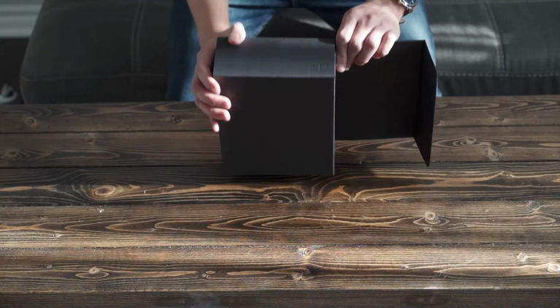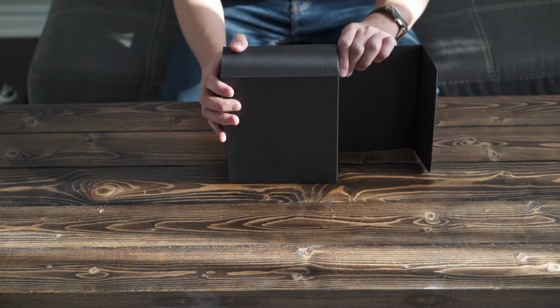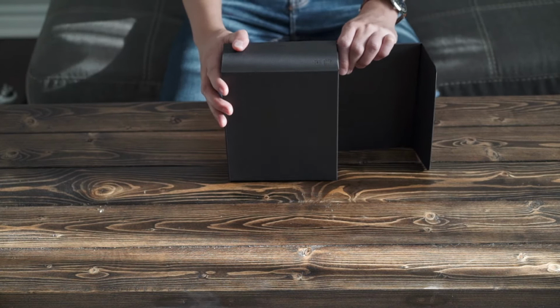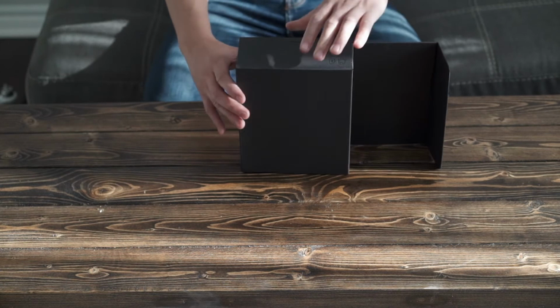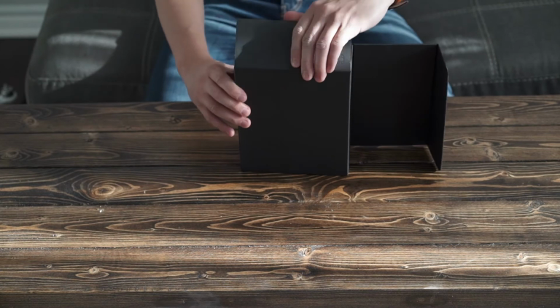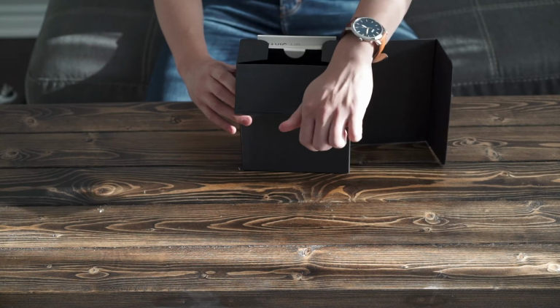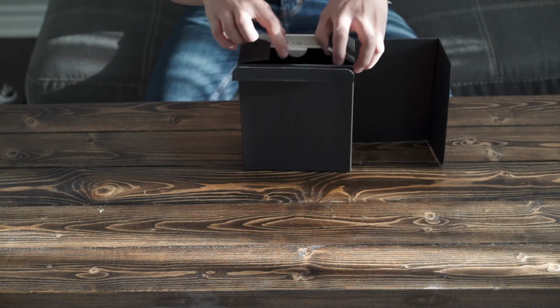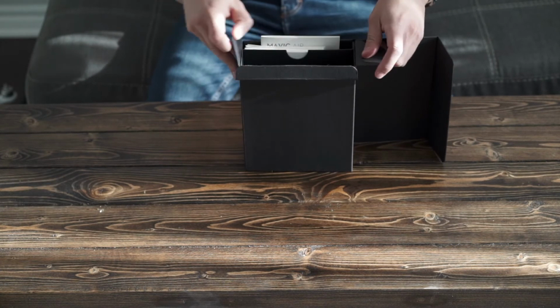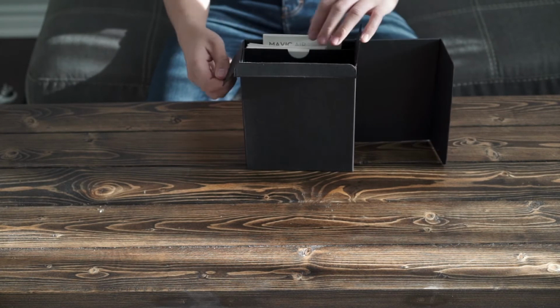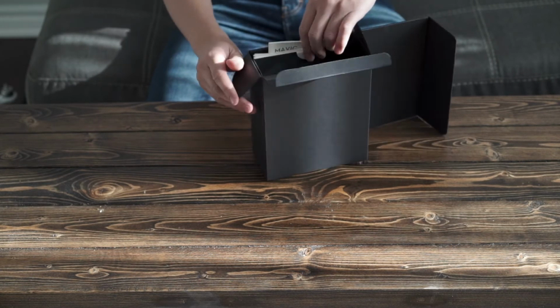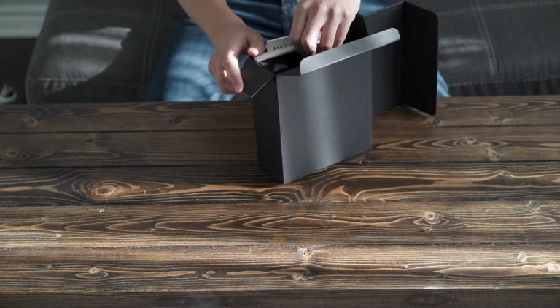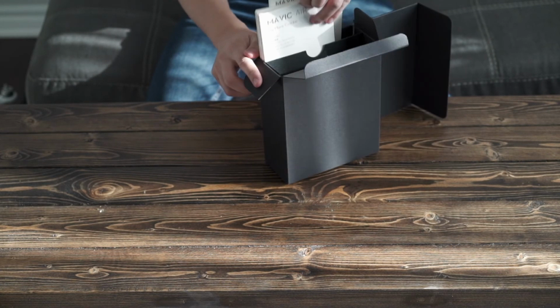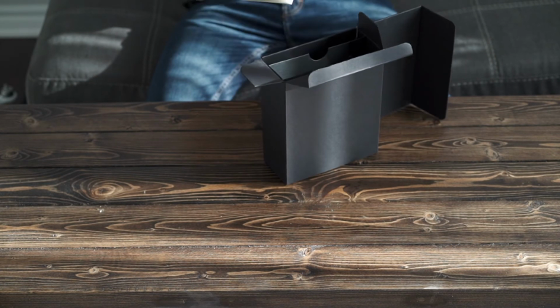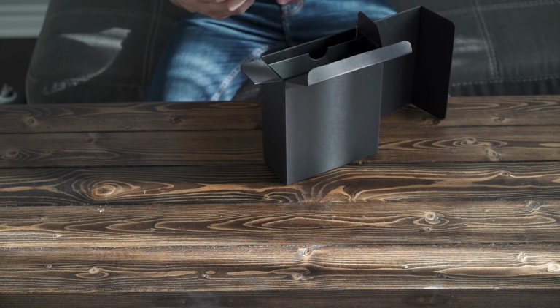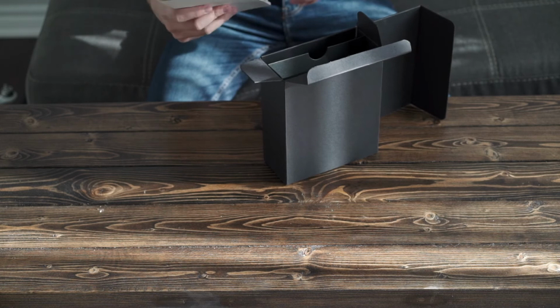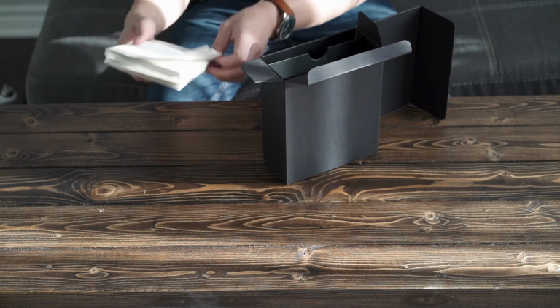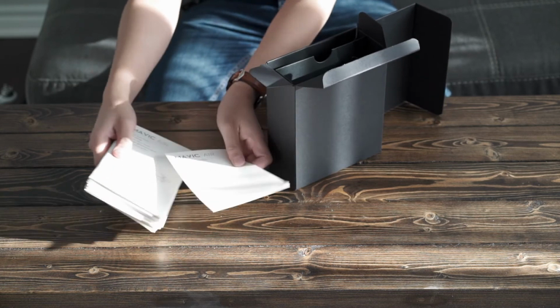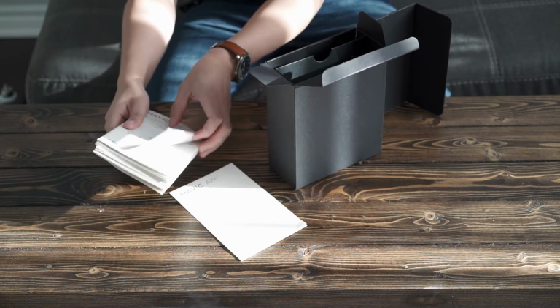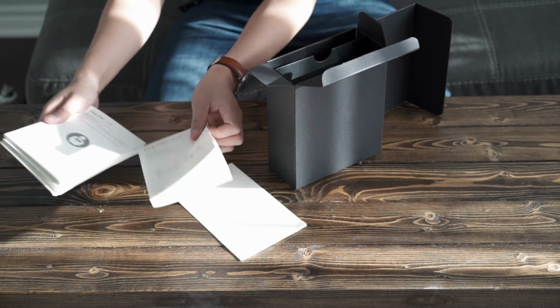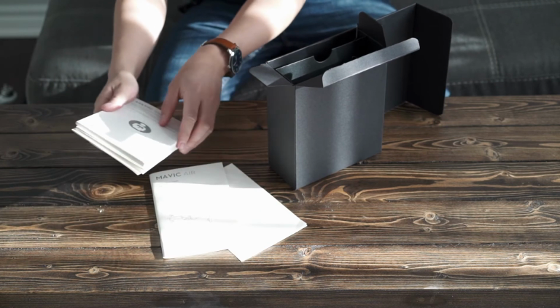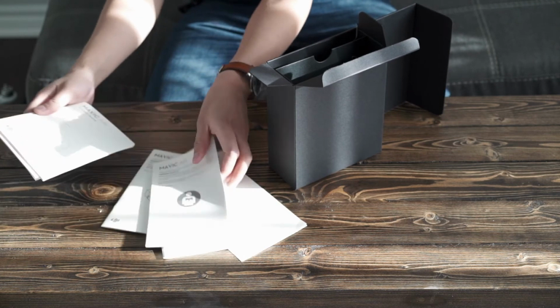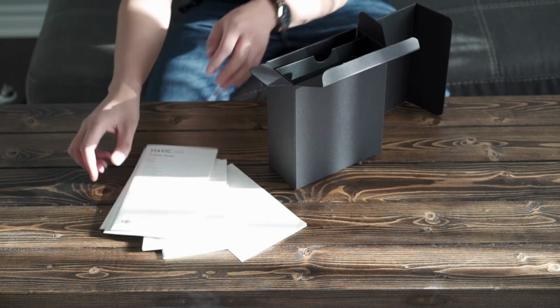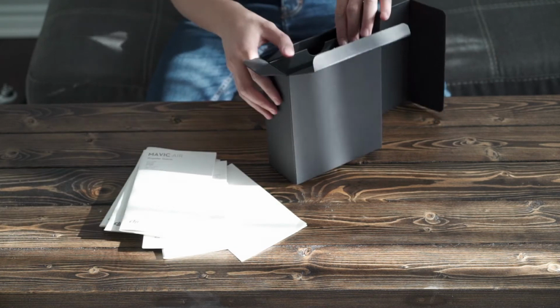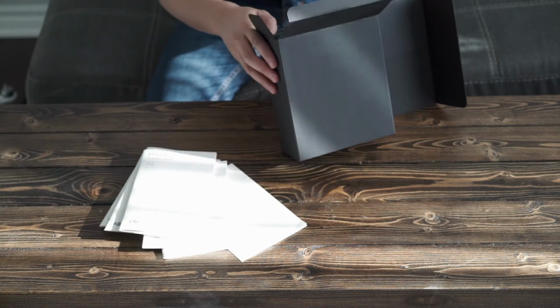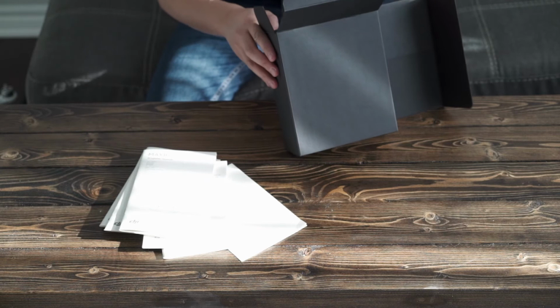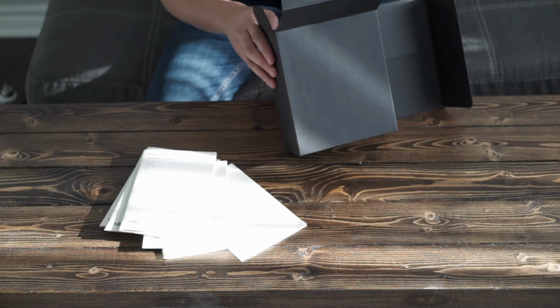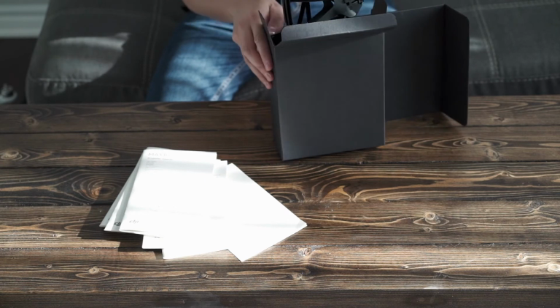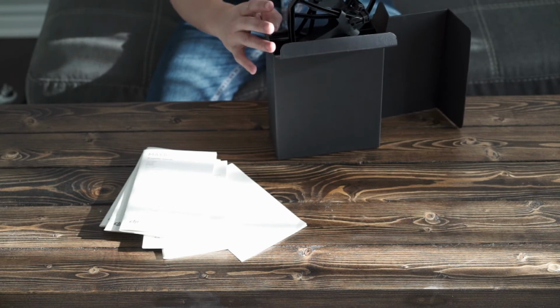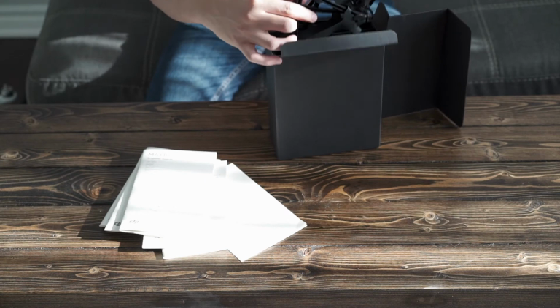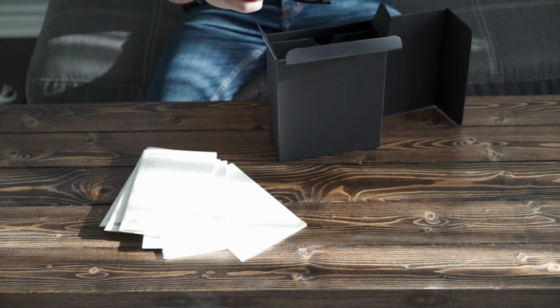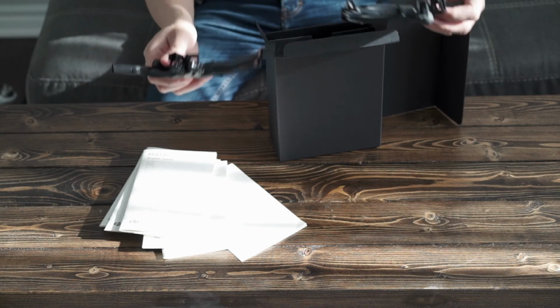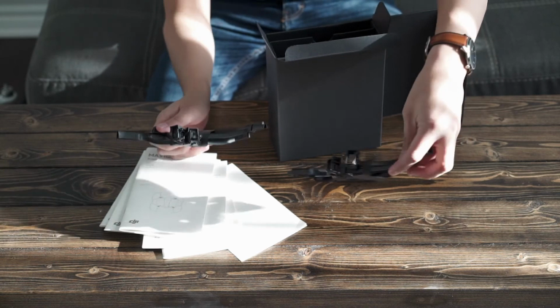So now in this box we have the instruction manuals. And we also have the propeller guards.